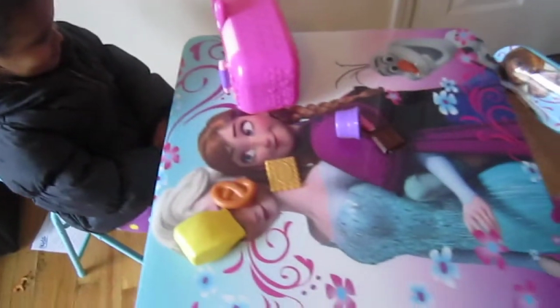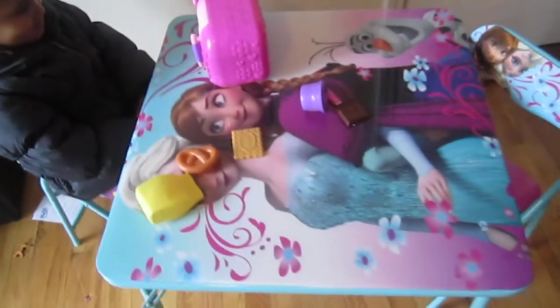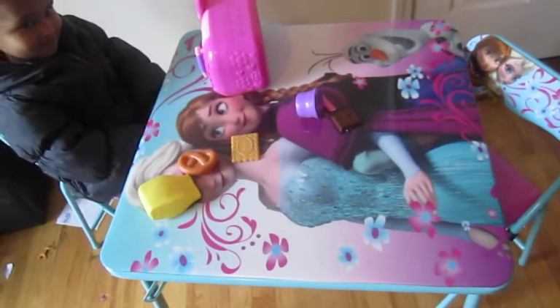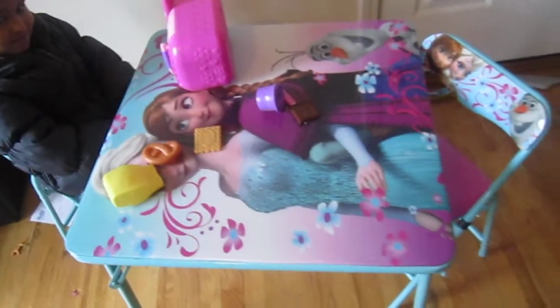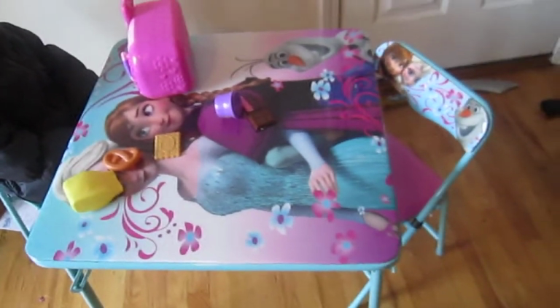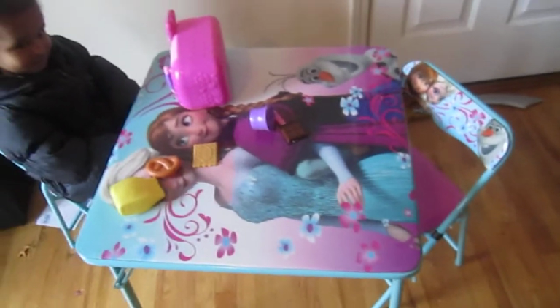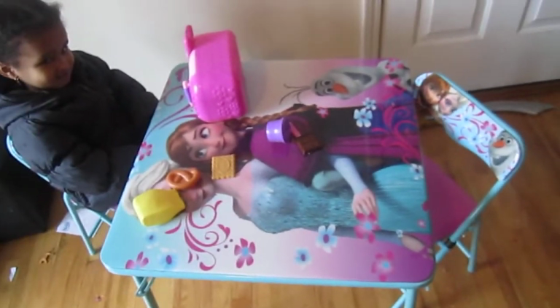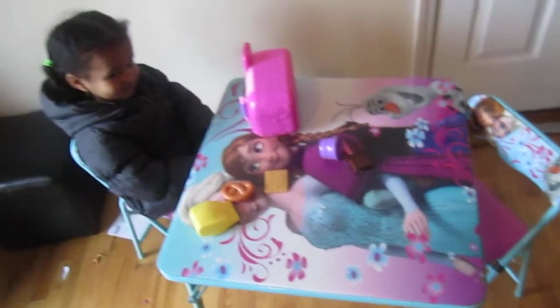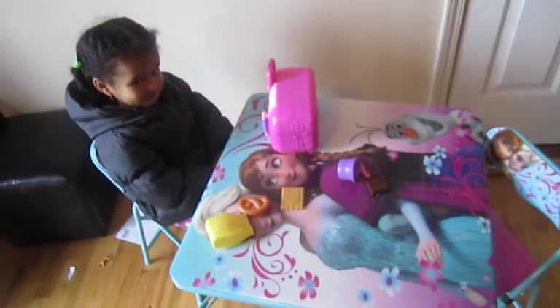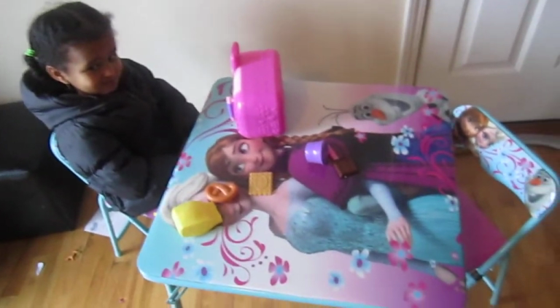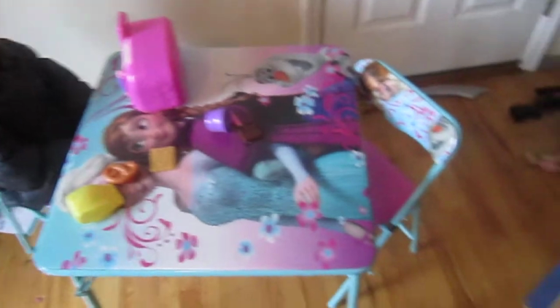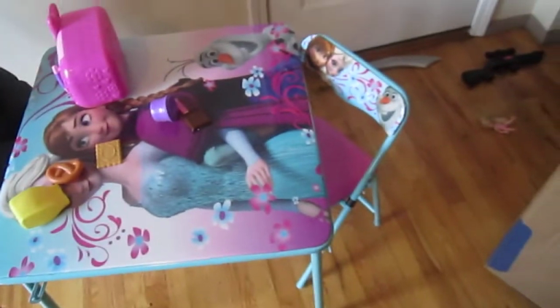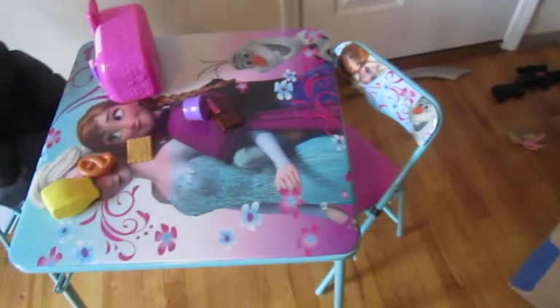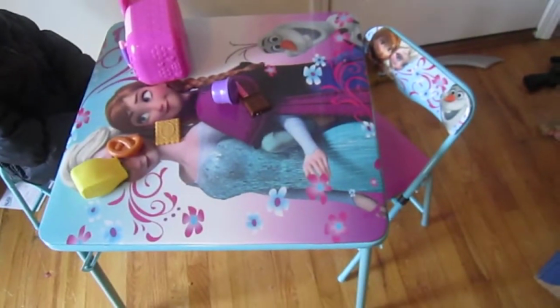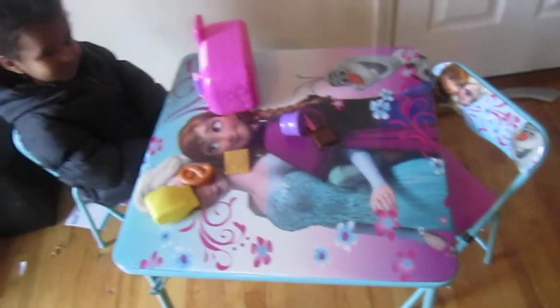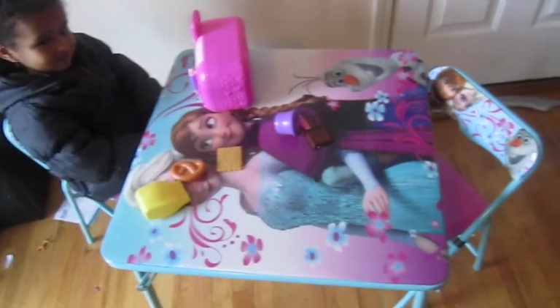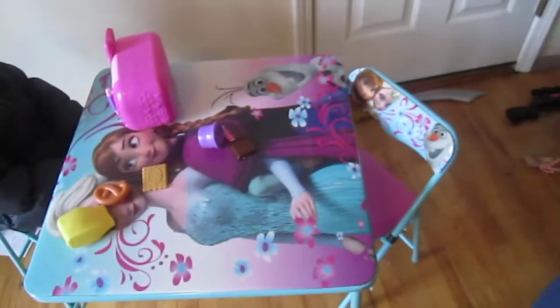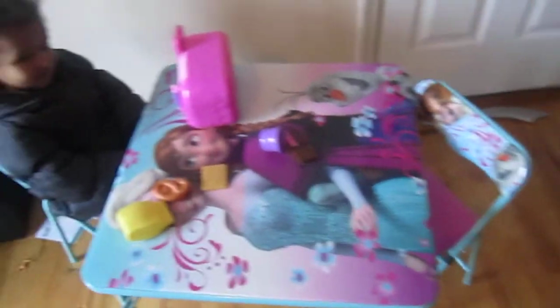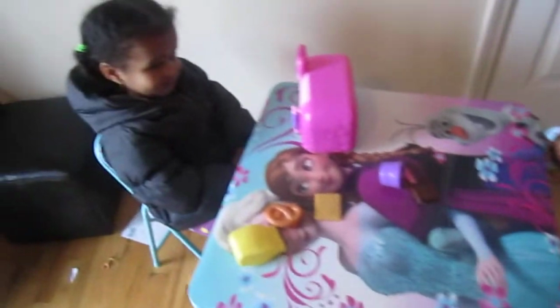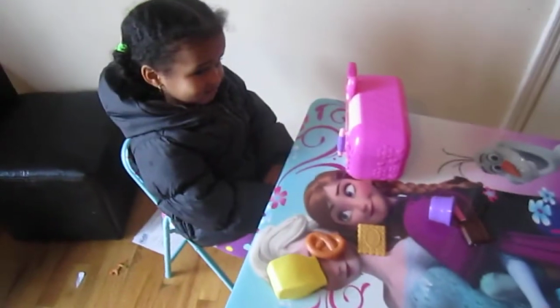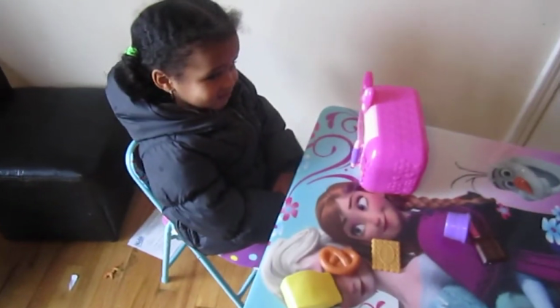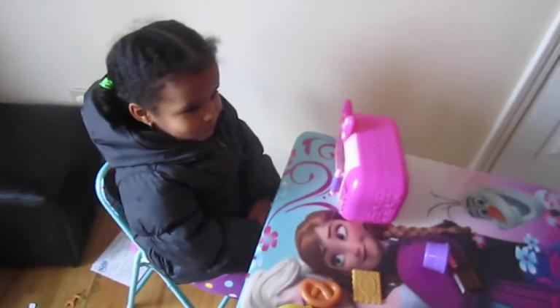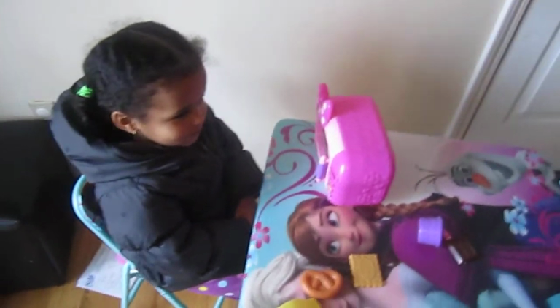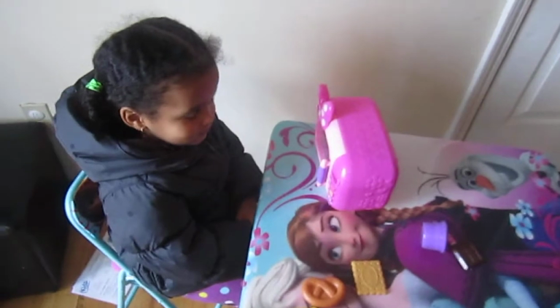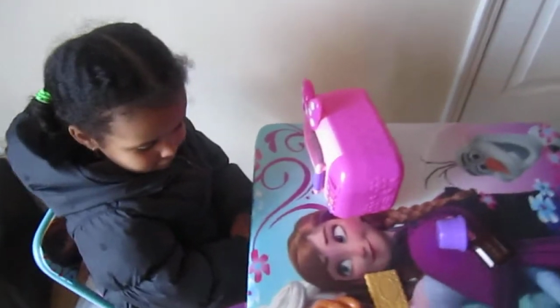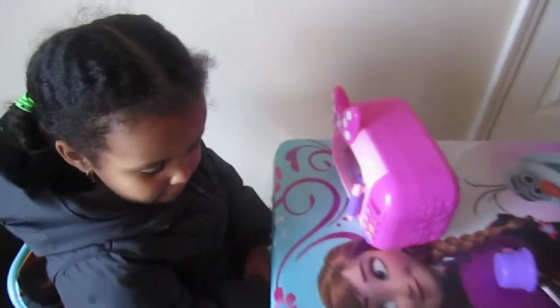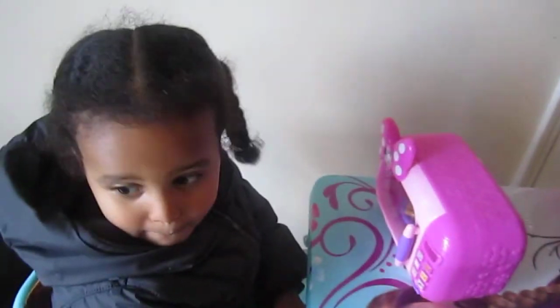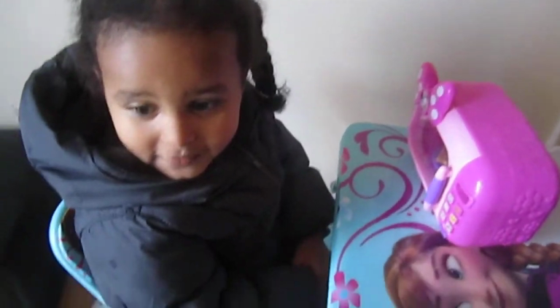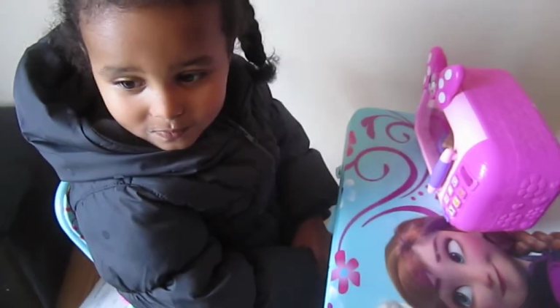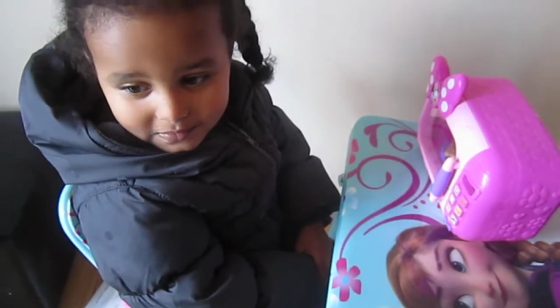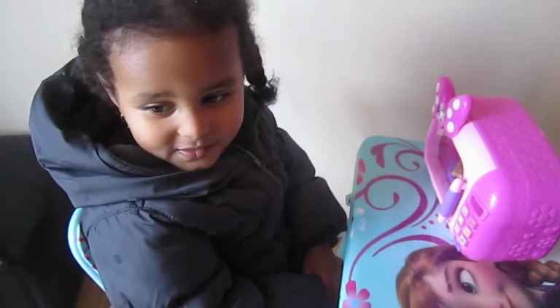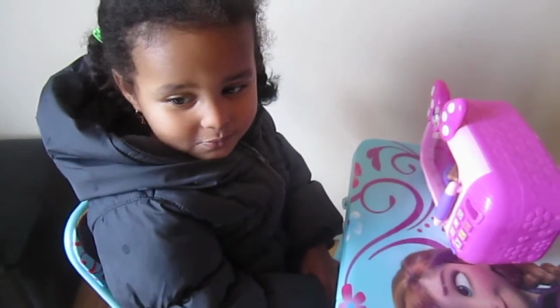This is in the living room. Her room is full of toys, so we just put it here in the living room for now. No space in your living room, right? Yes, no space in your living room.